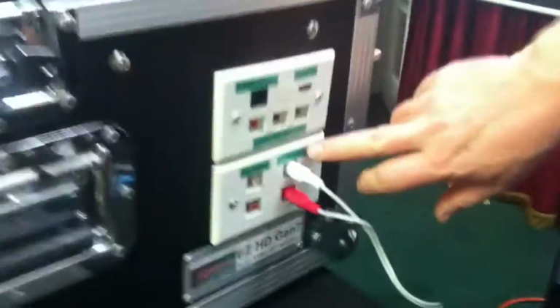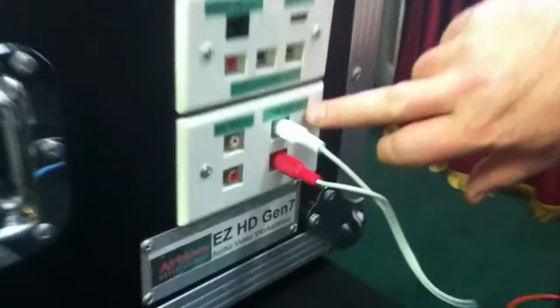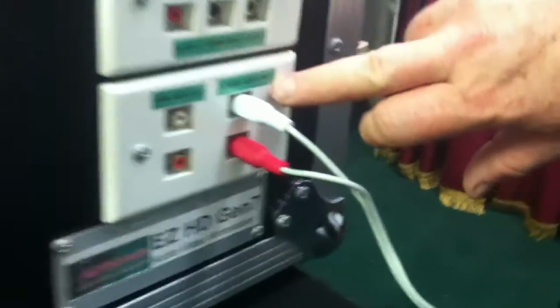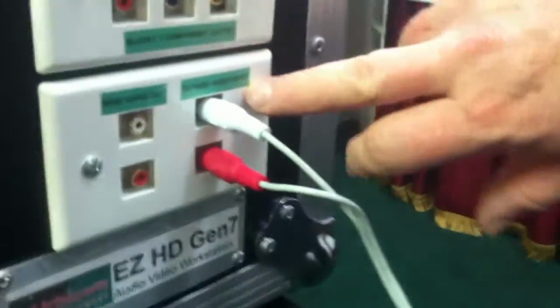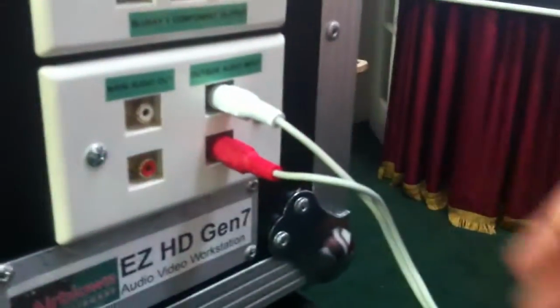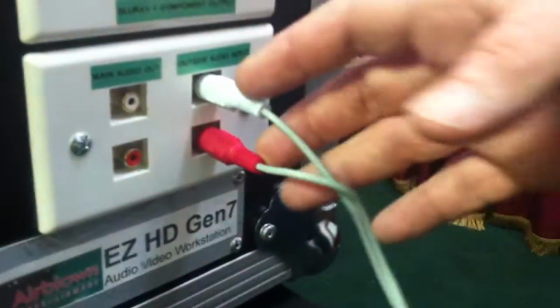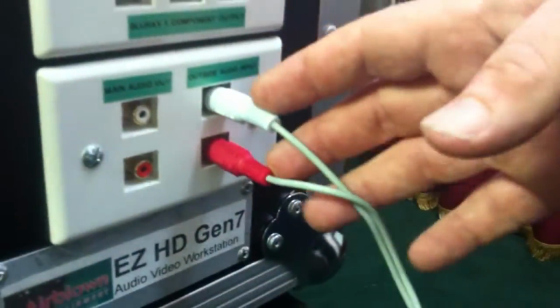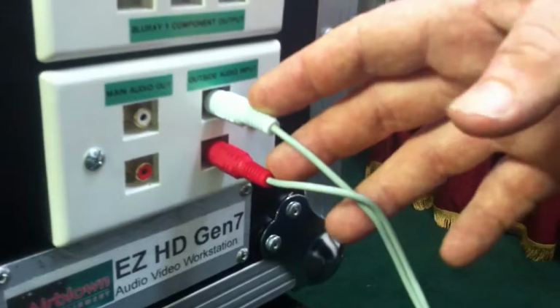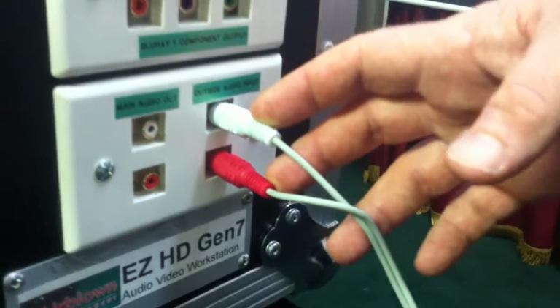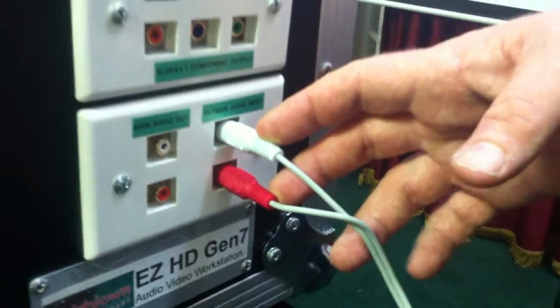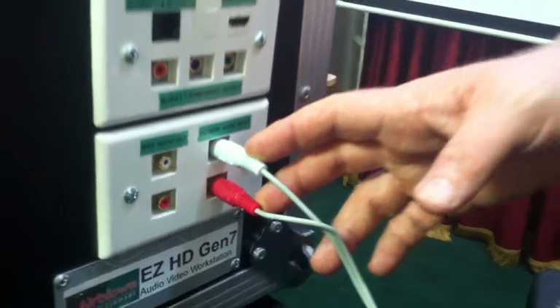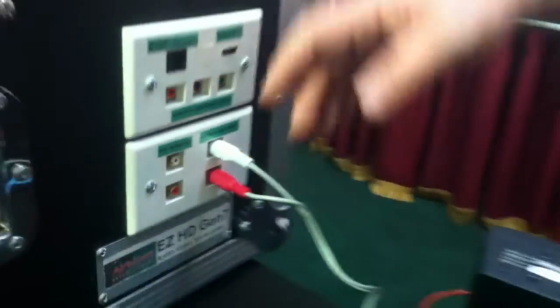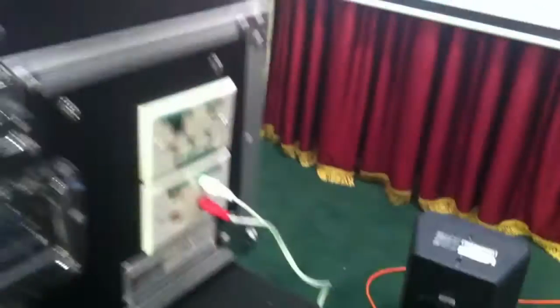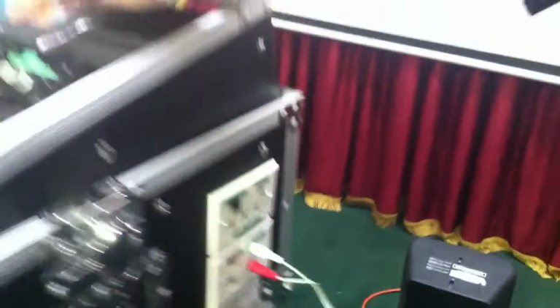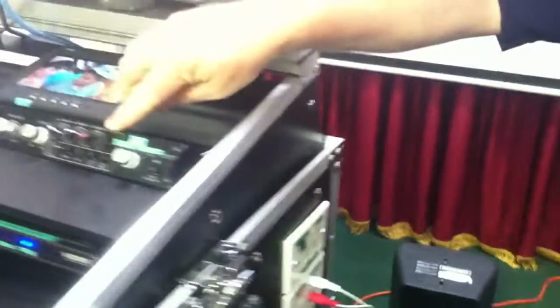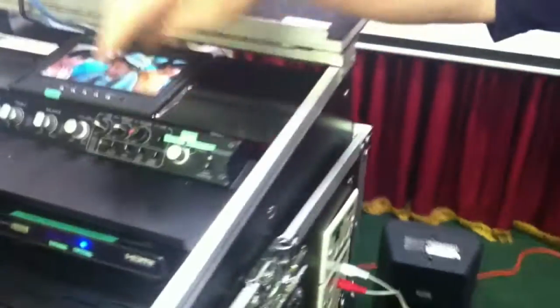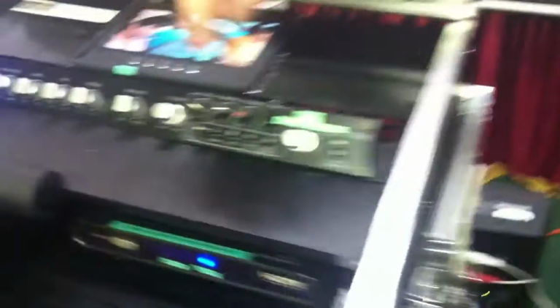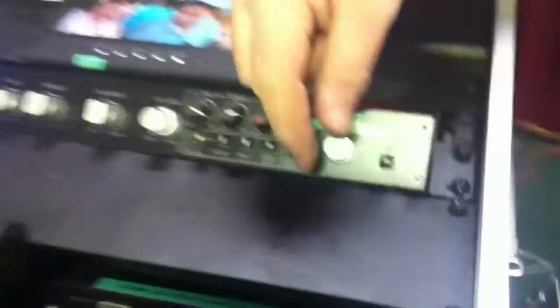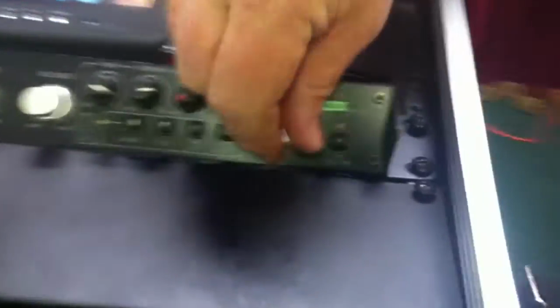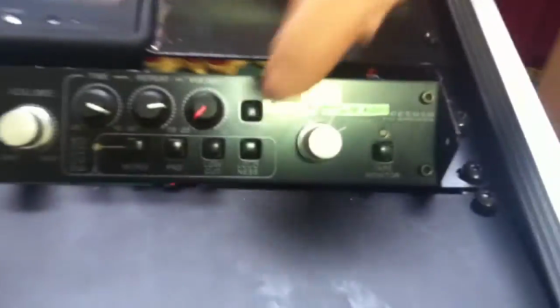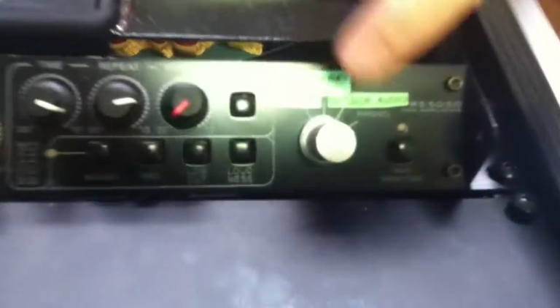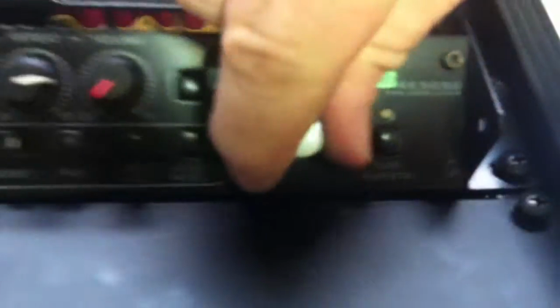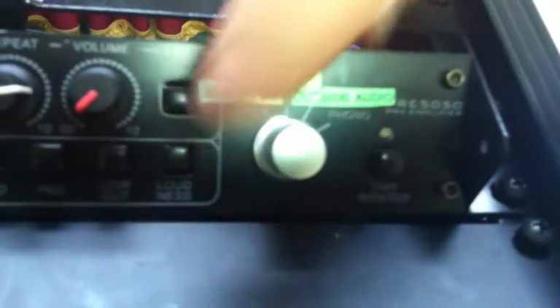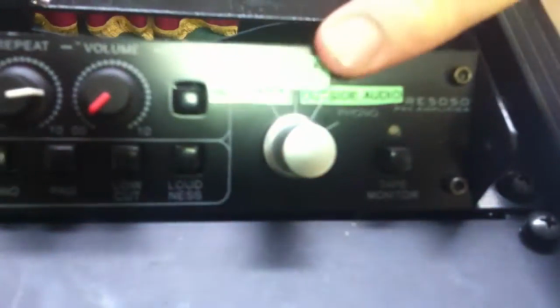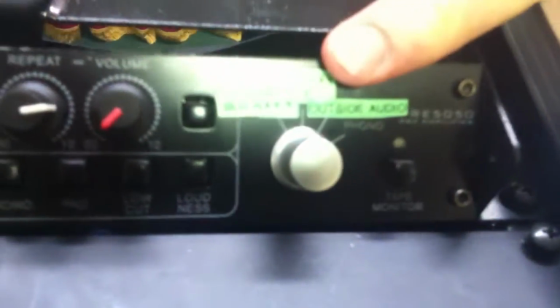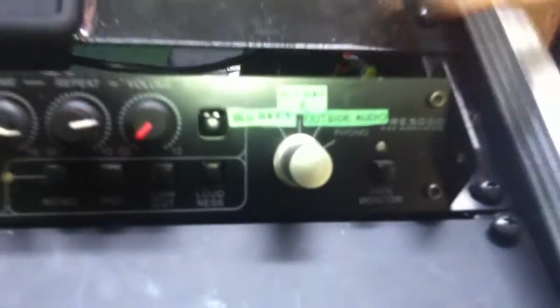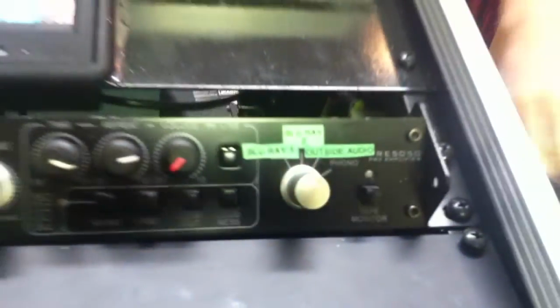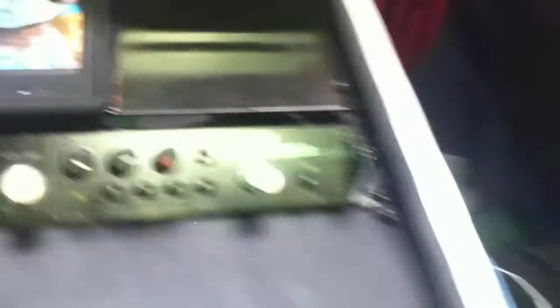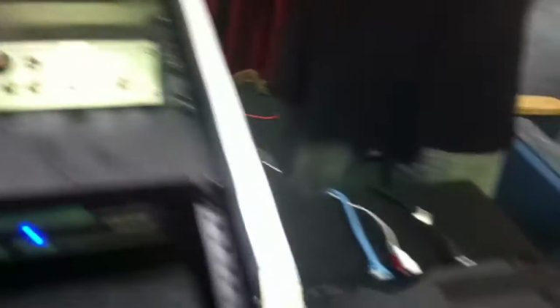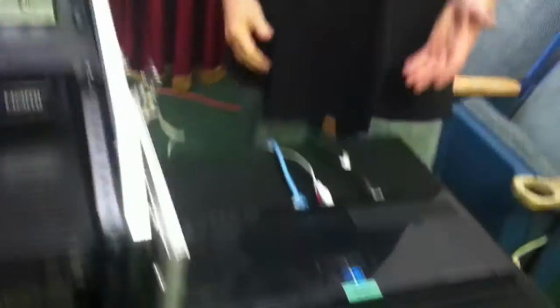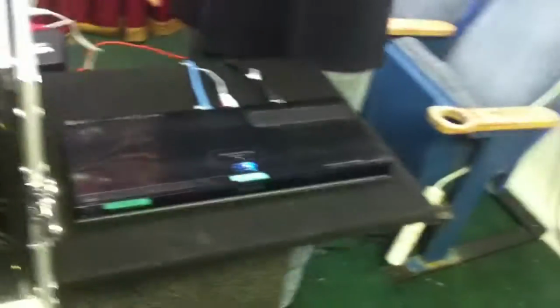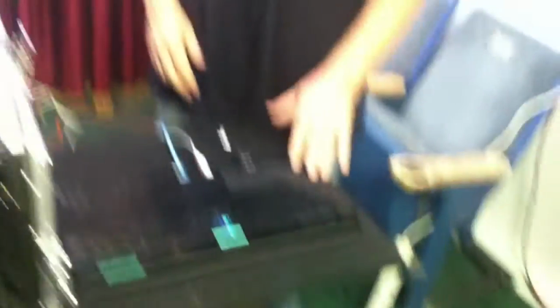Right here we've got our outside audio input — plug your RCA audio into that, and then on your preamp, just make sure that you select outside audio here on the selector, and you're all set.